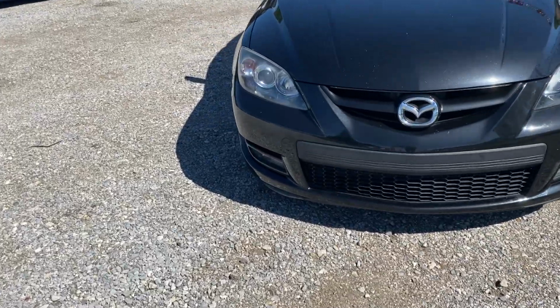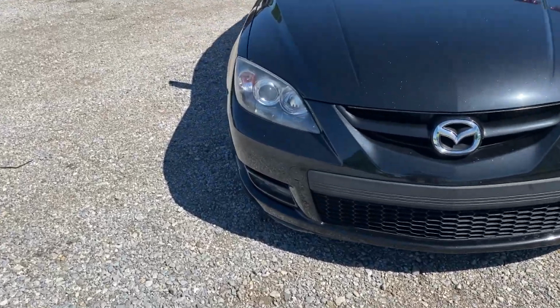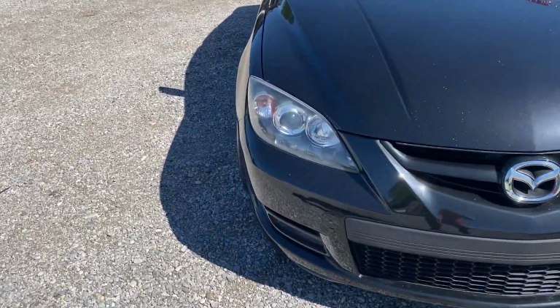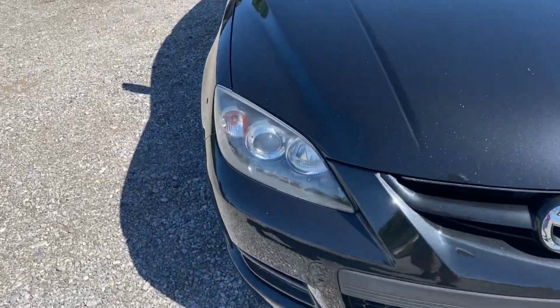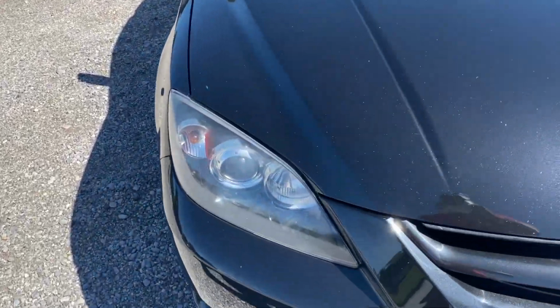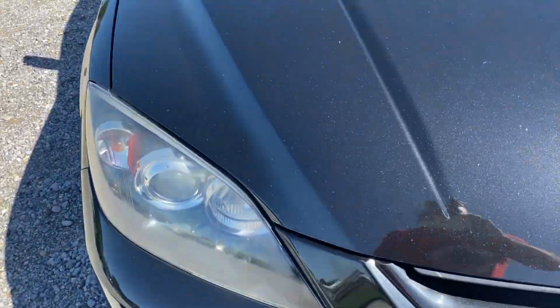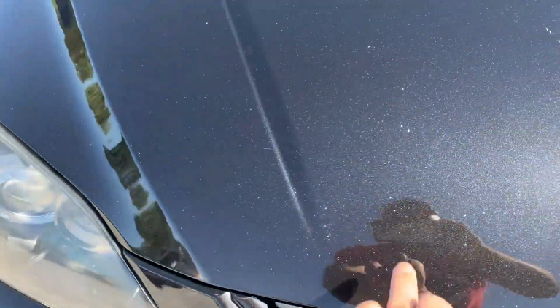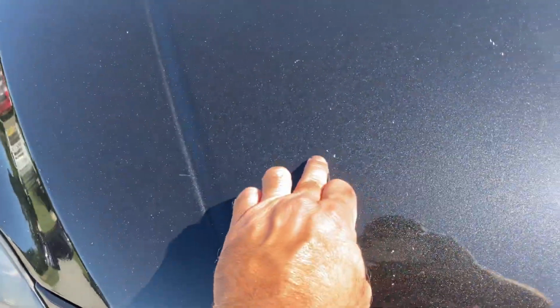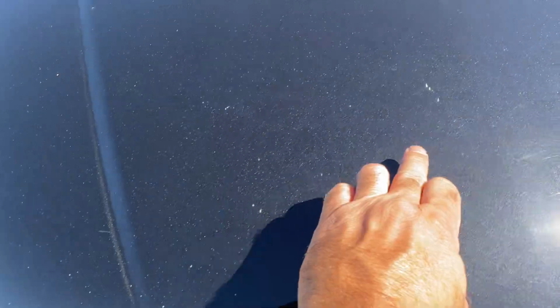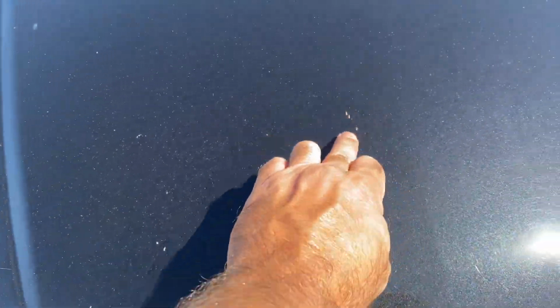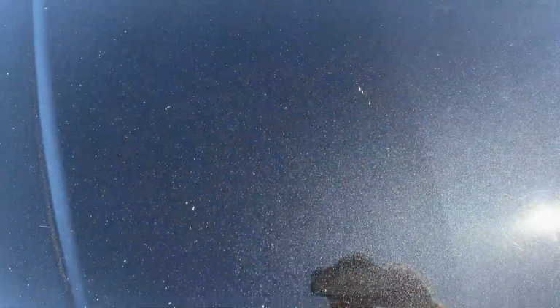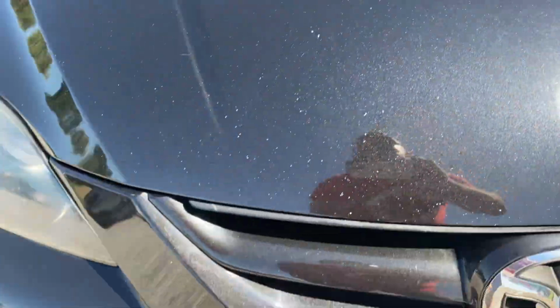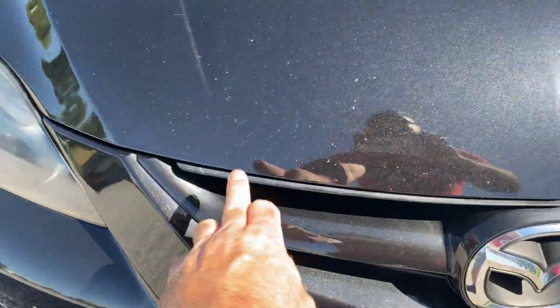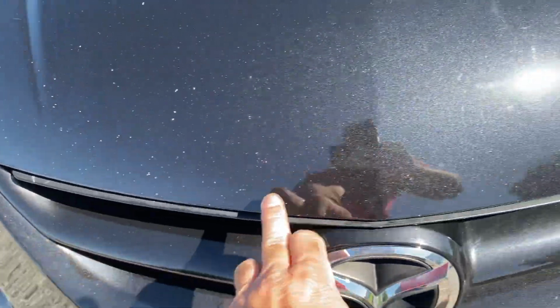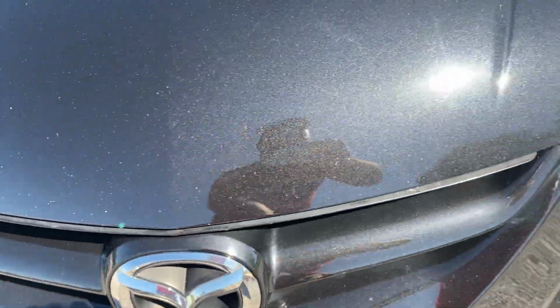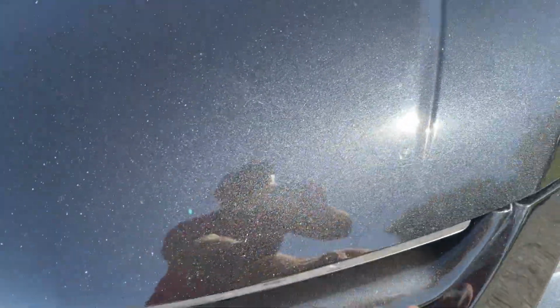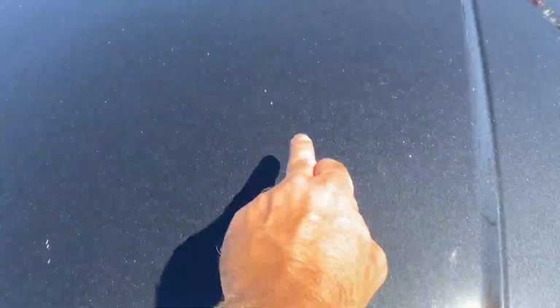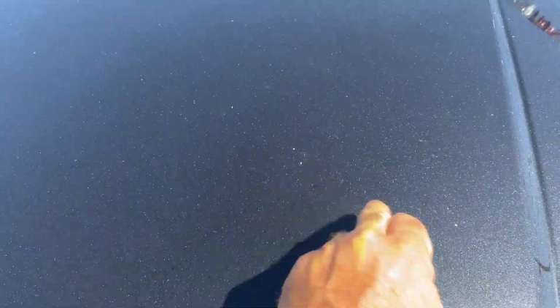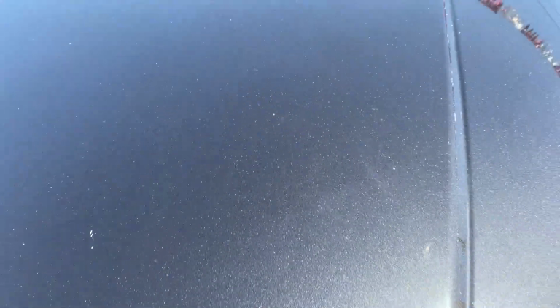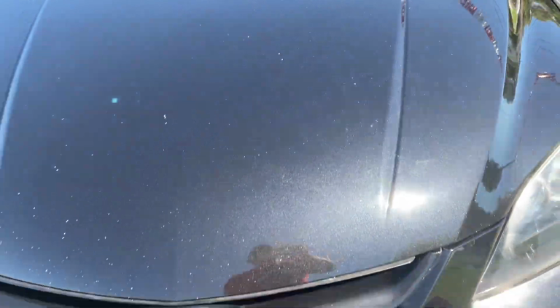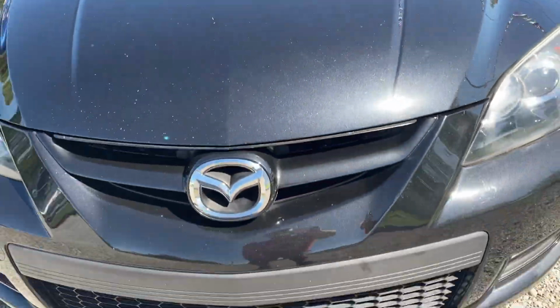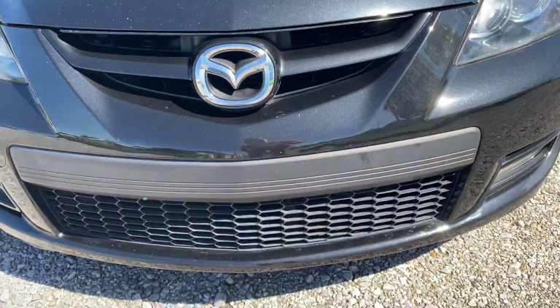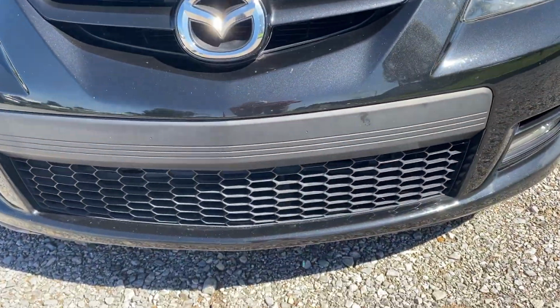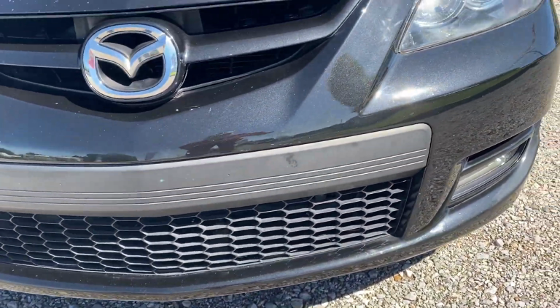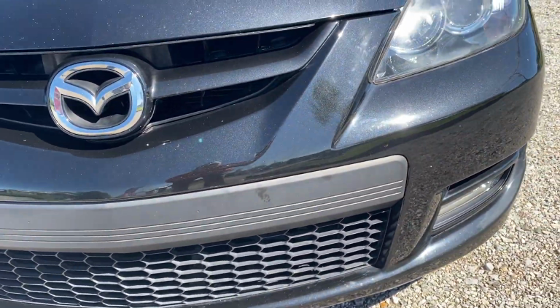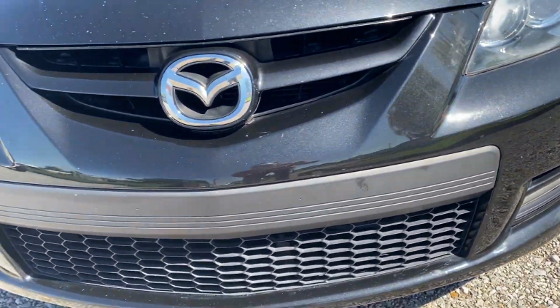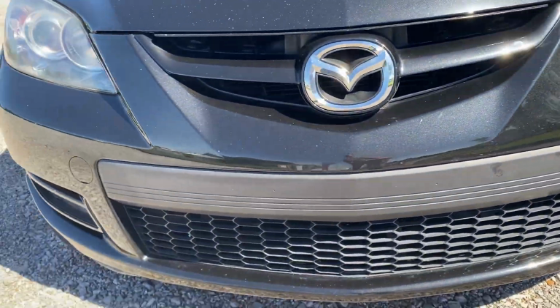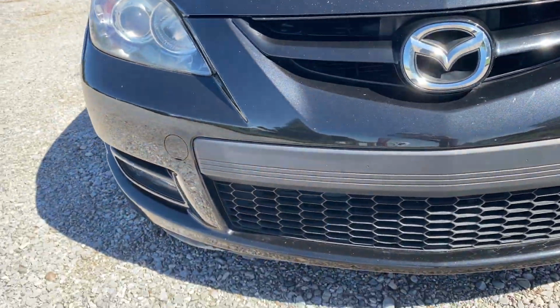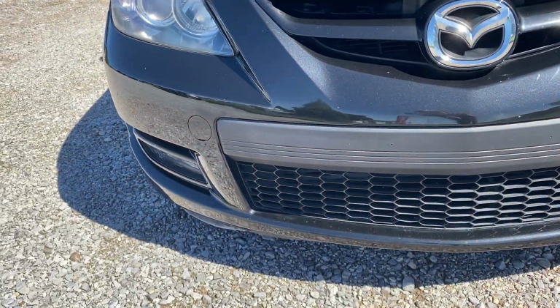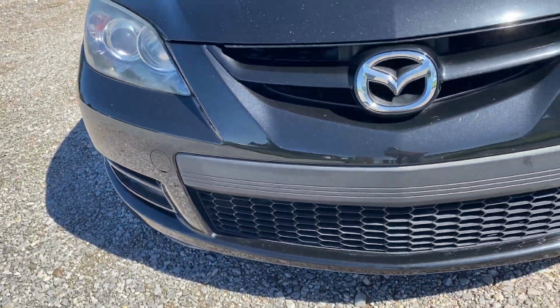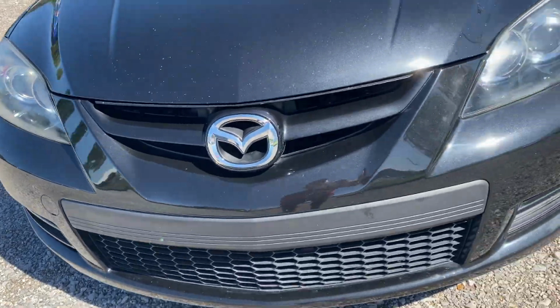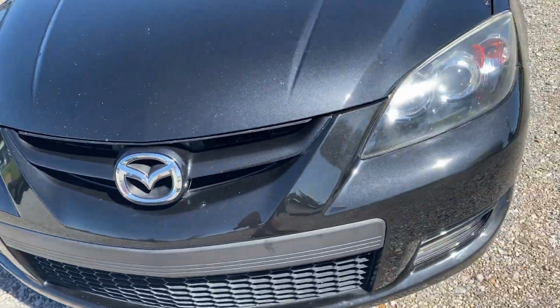We're gonna start with the front end of this vehicle and you are gonna have some rock chips — a few up in here, across the front here, on the side. Rock chips present across the front, no dings or anything in the front air dam or anything like that.